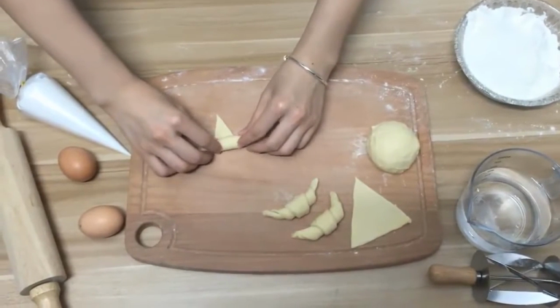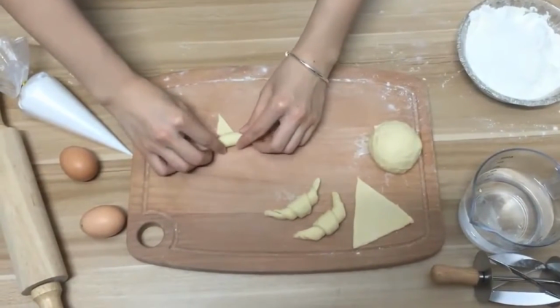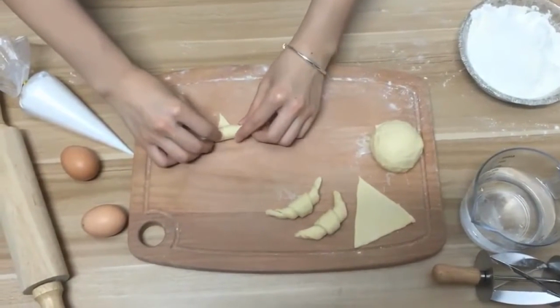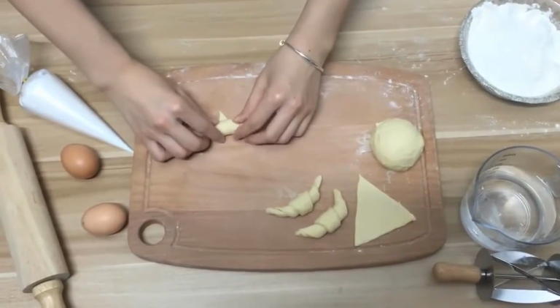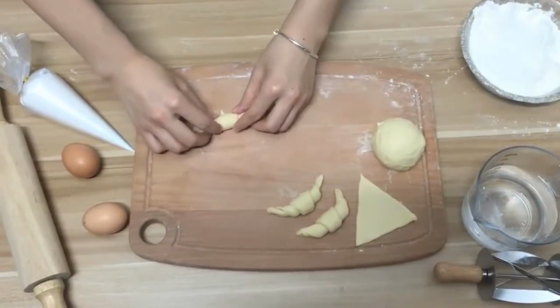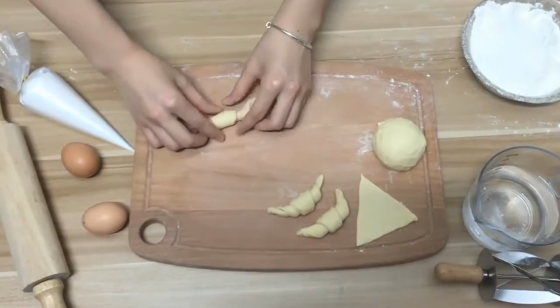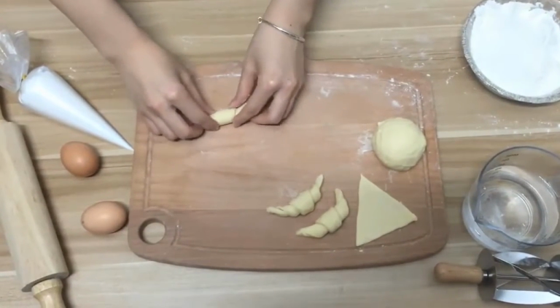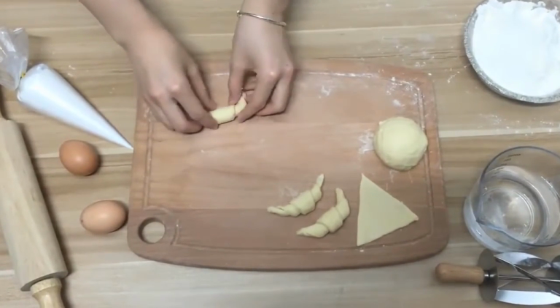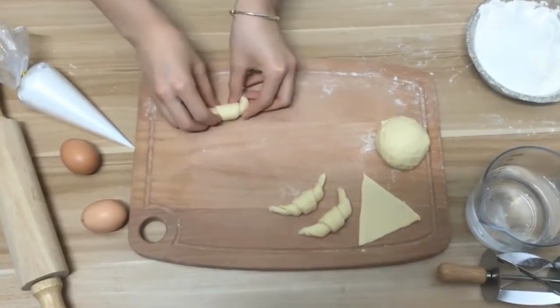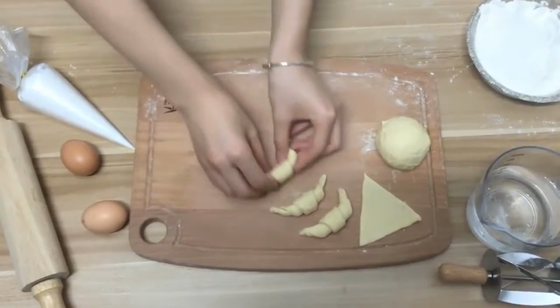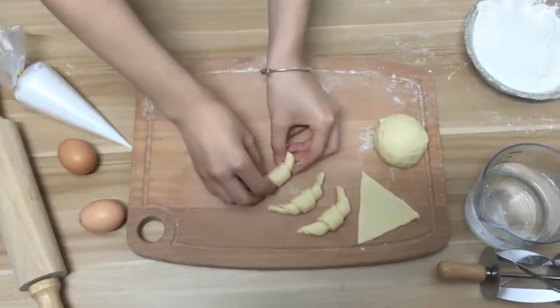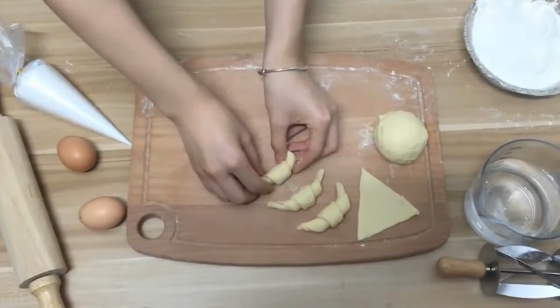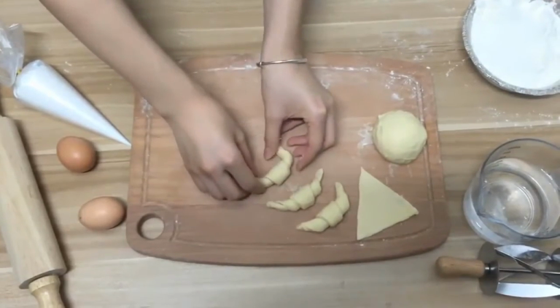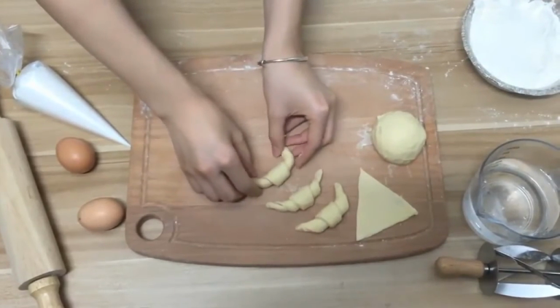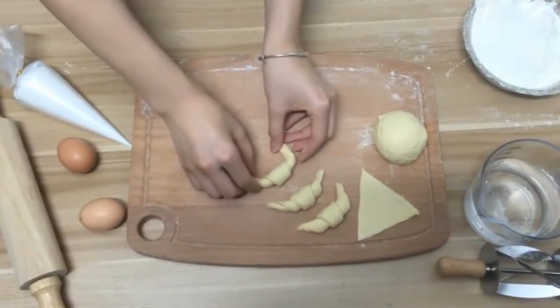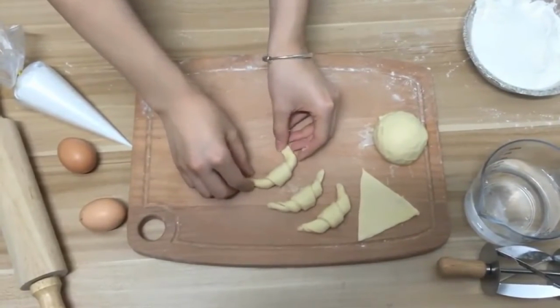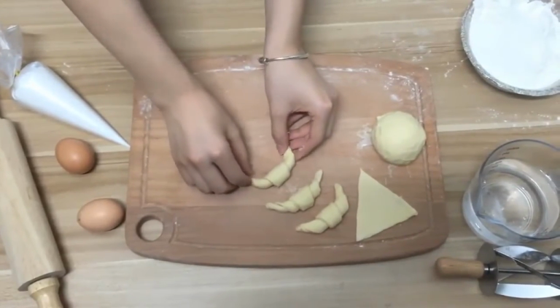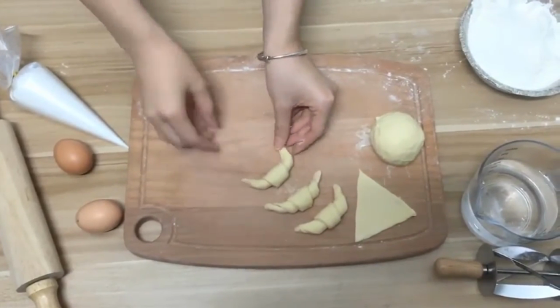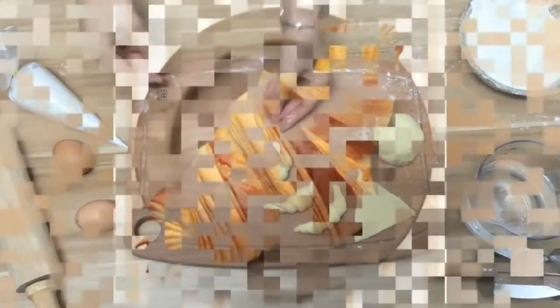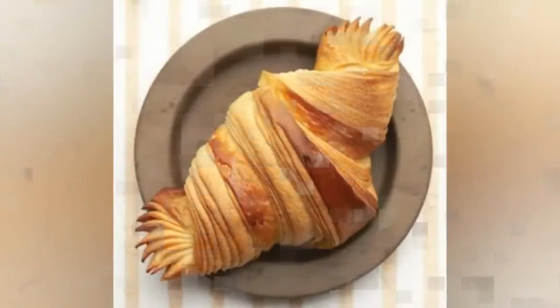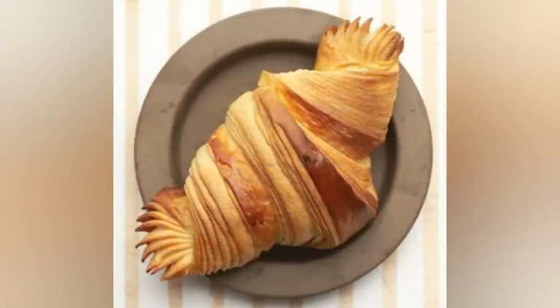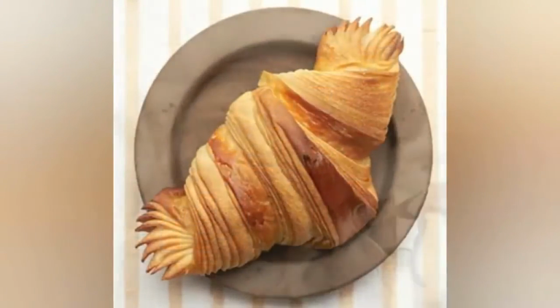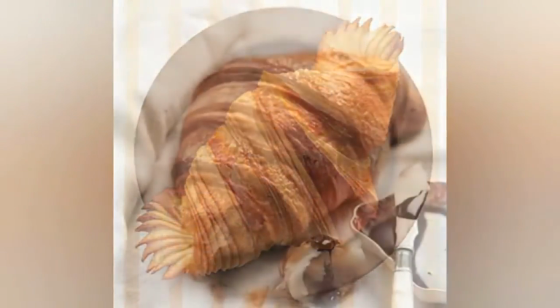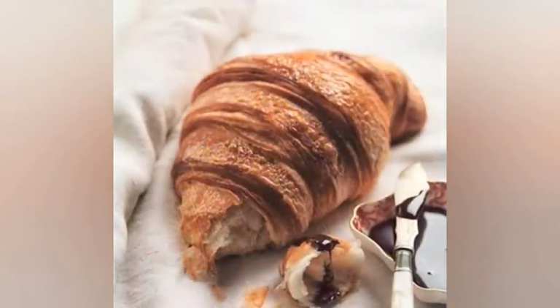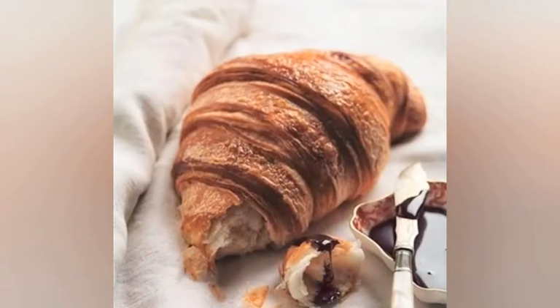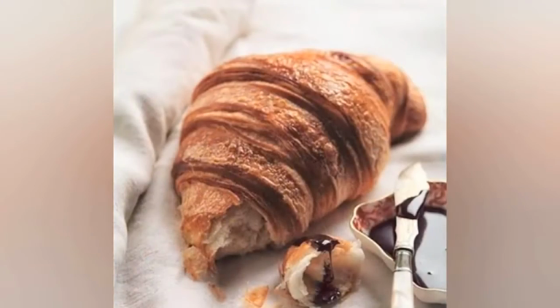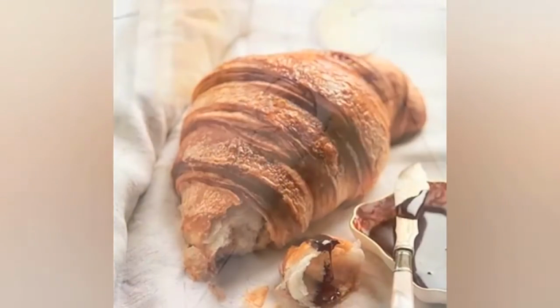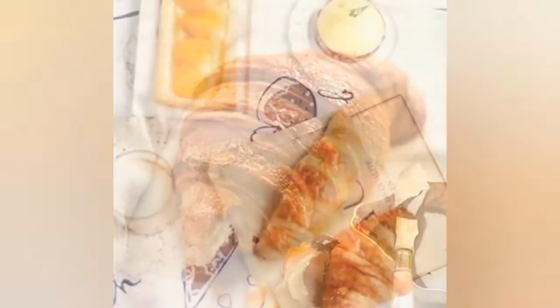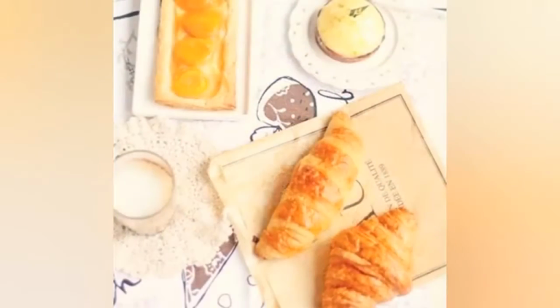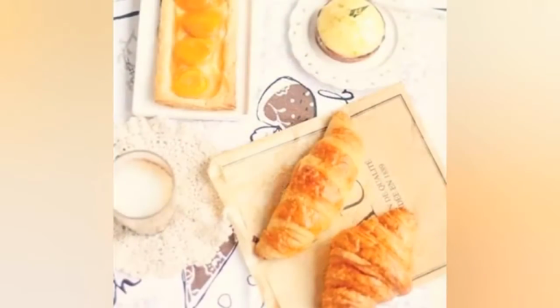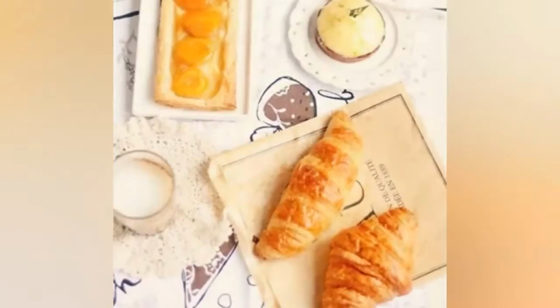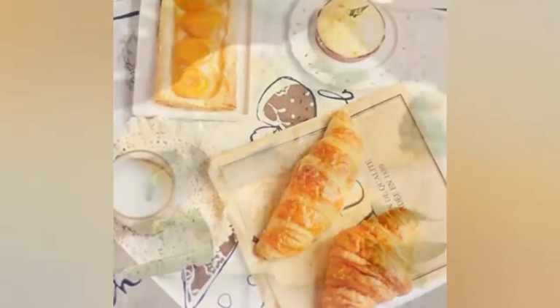Wide use — perfect for cutting dough, making croissants, cookies and bread. Great gift and essential baking tools, perfect for DIY lovers and baking lovers.